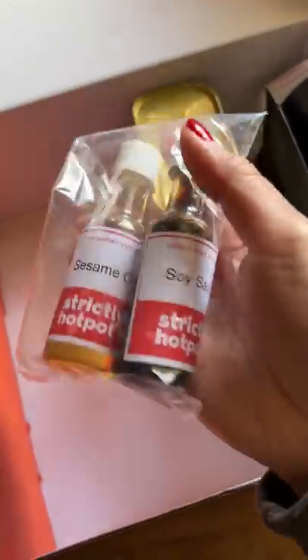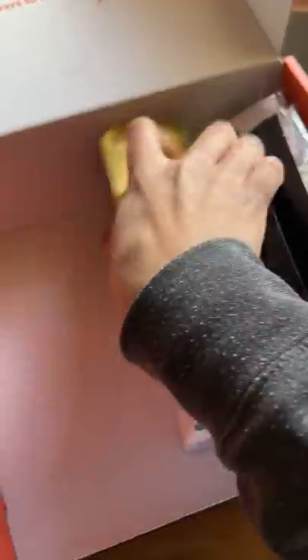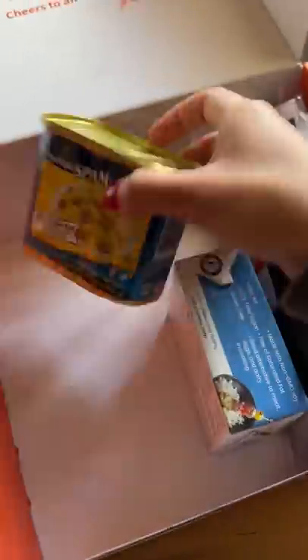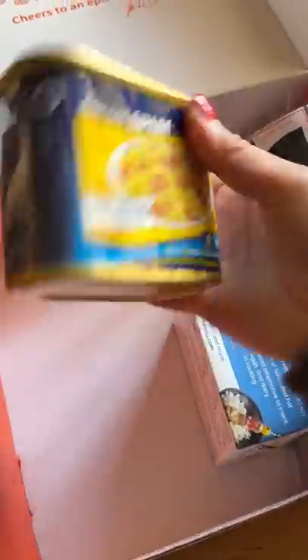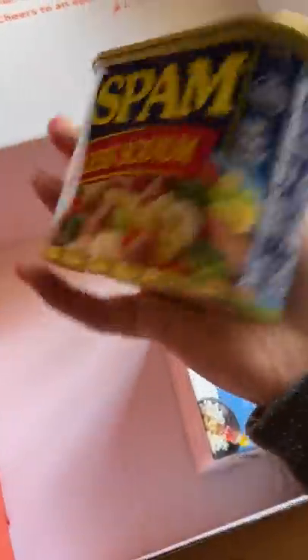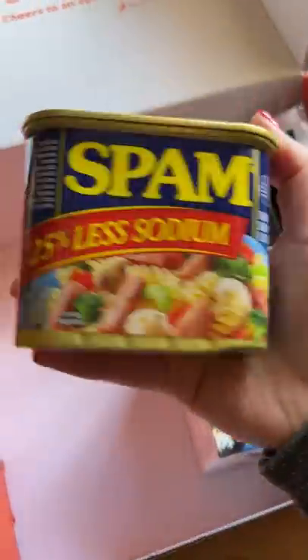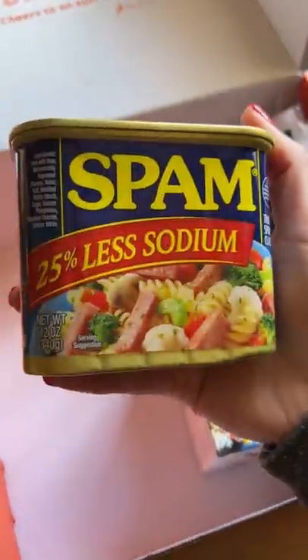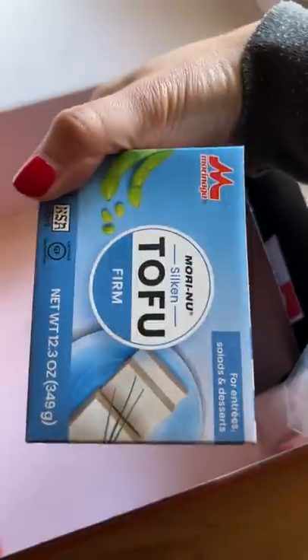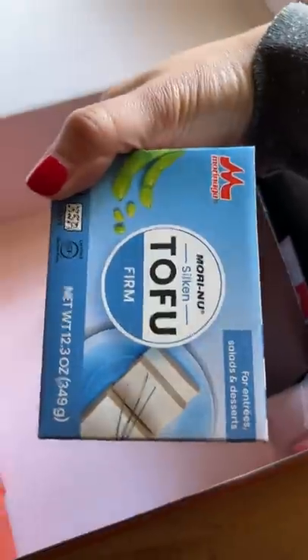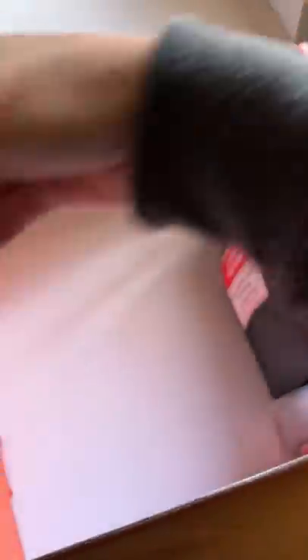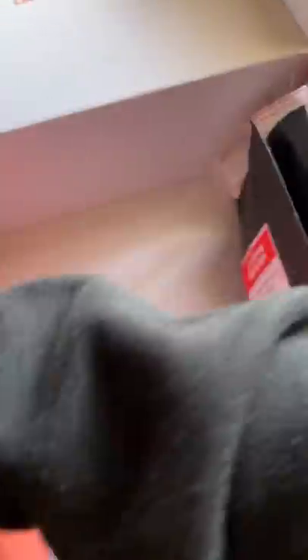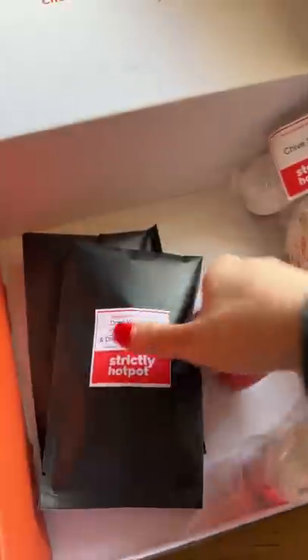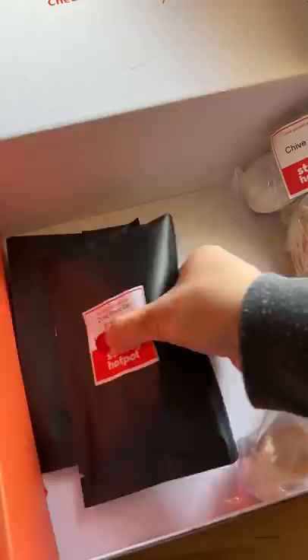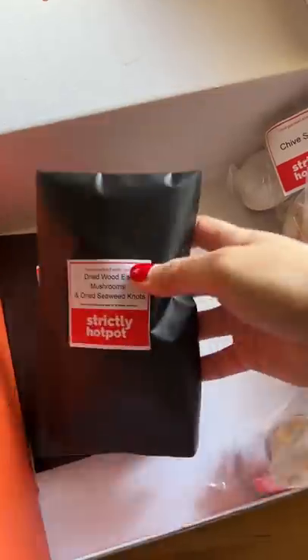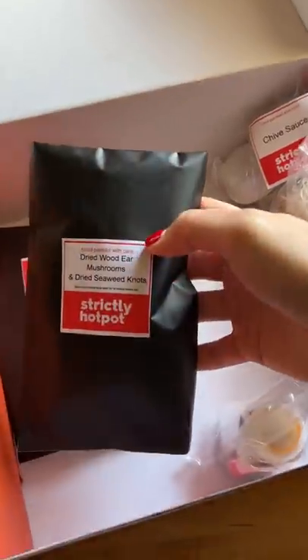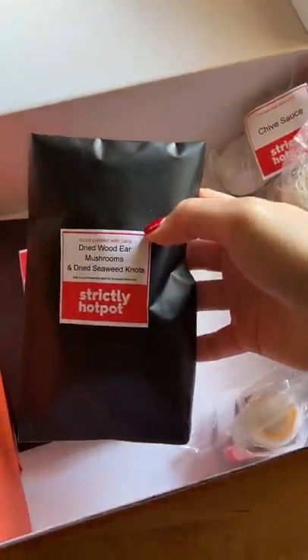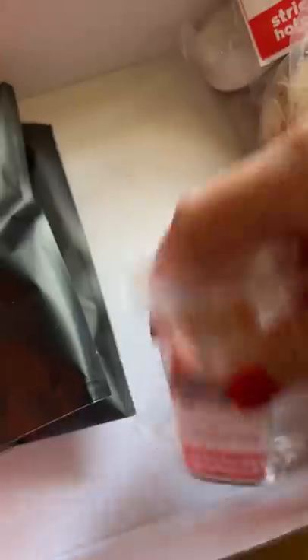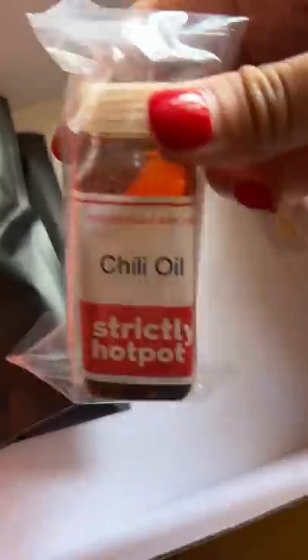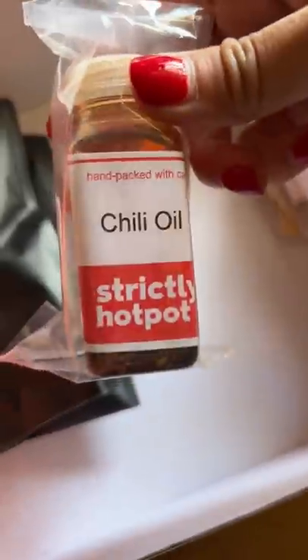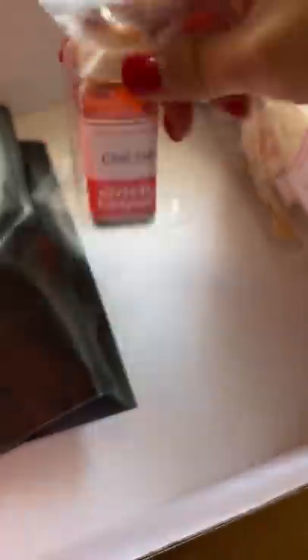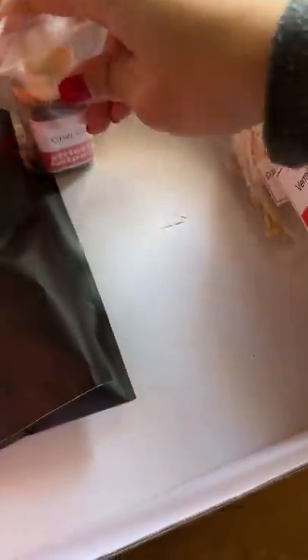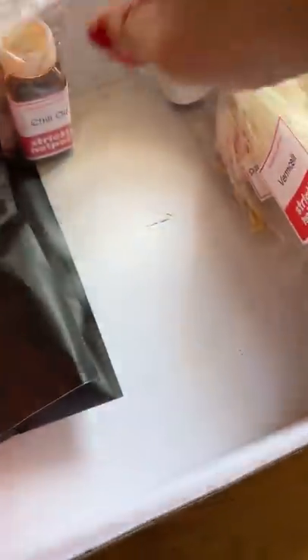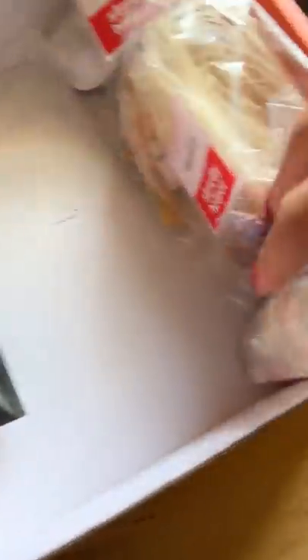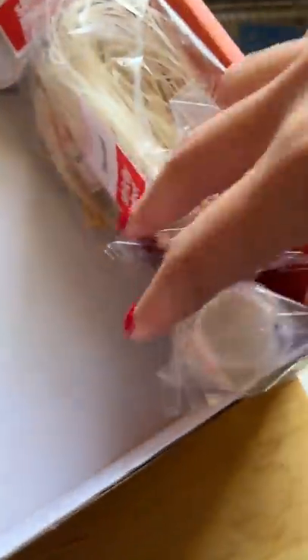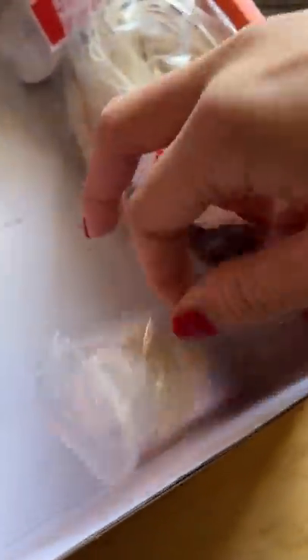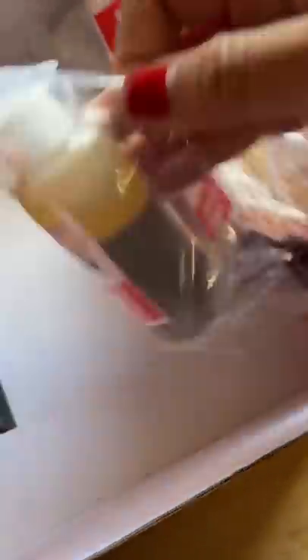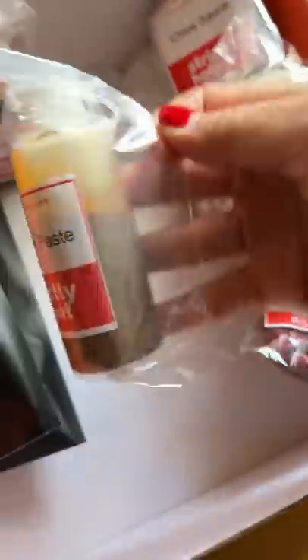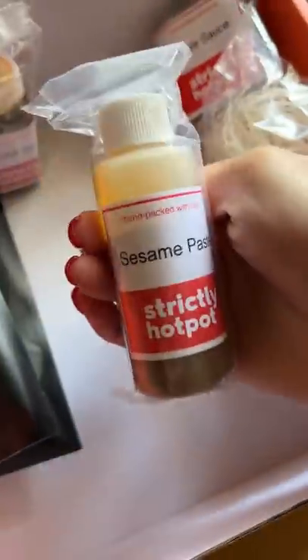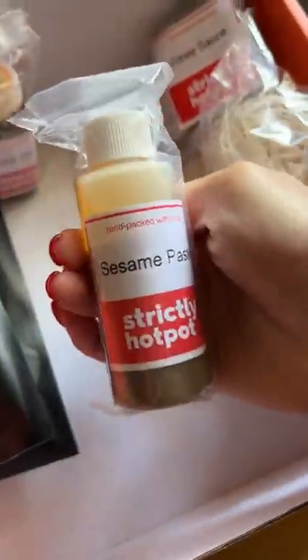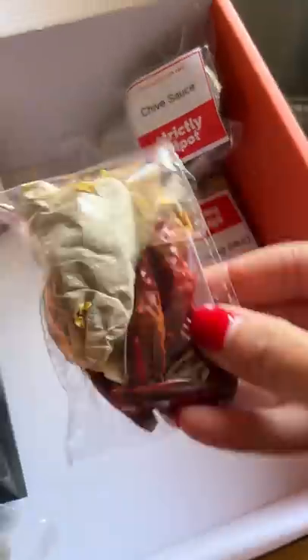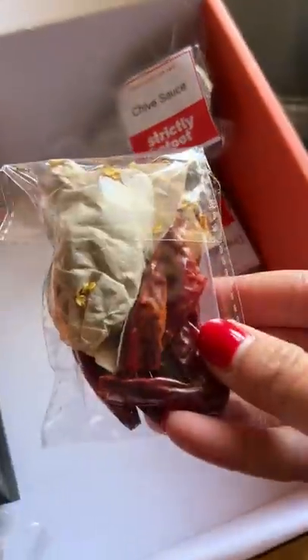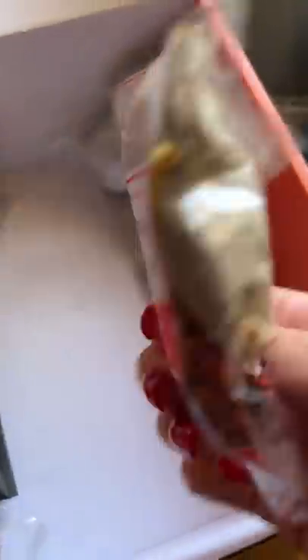I opened the box to see what was inside to figure out what else I needed to grab from the store. It's got broth flavoring, noodles, sauces, spam, tofu, dried mushrooms, and more.